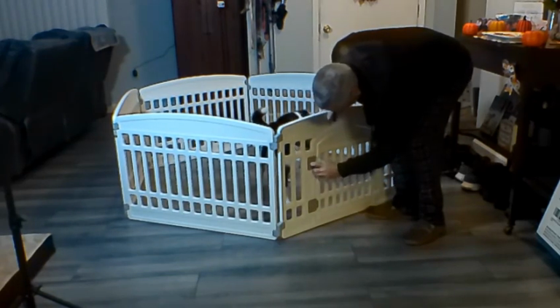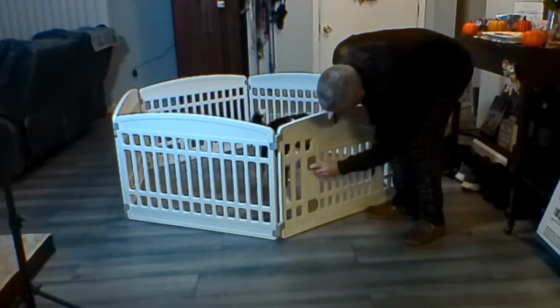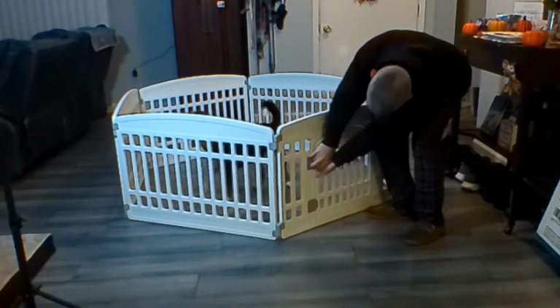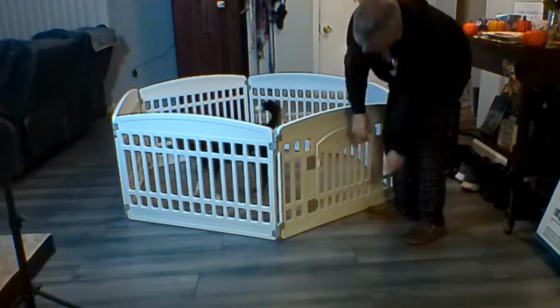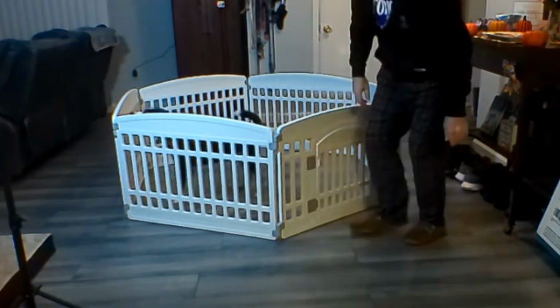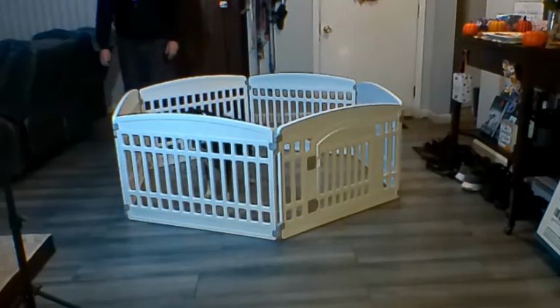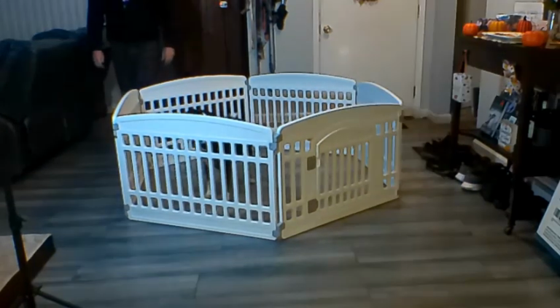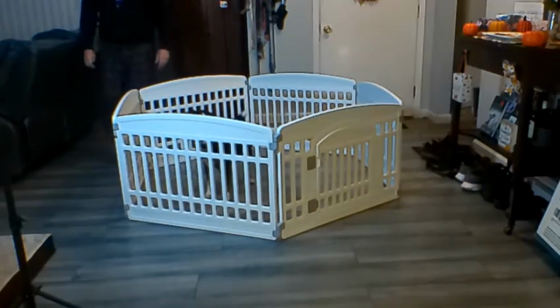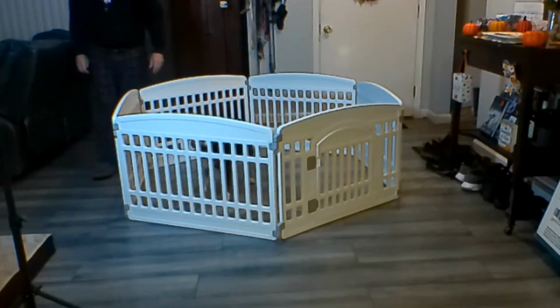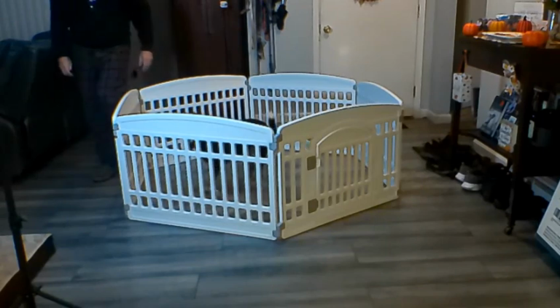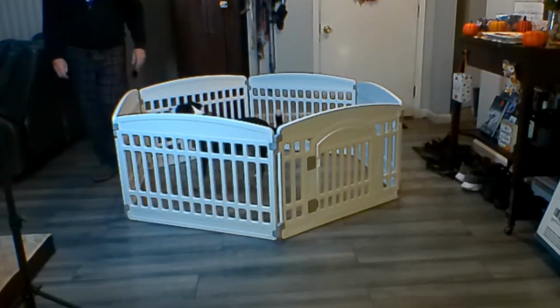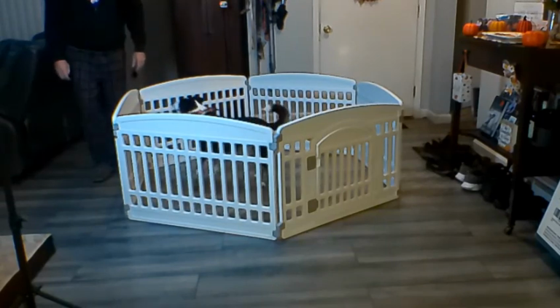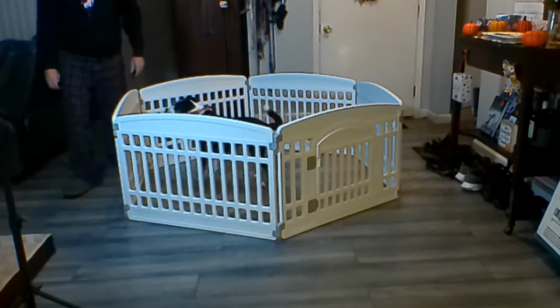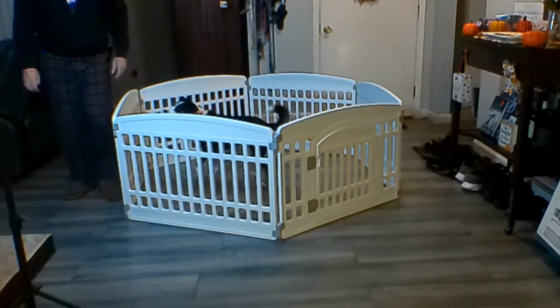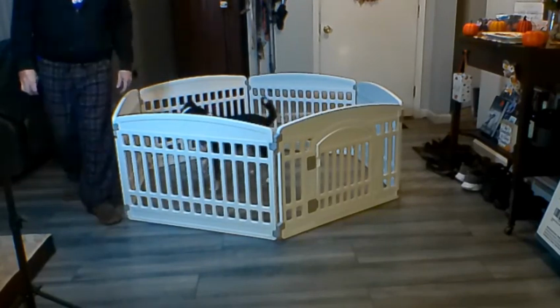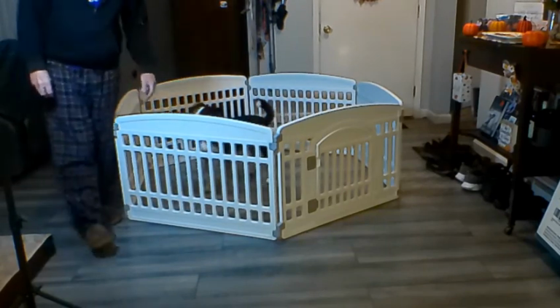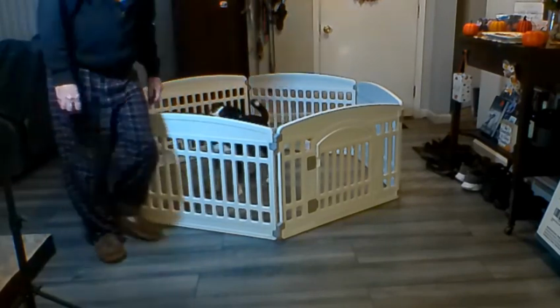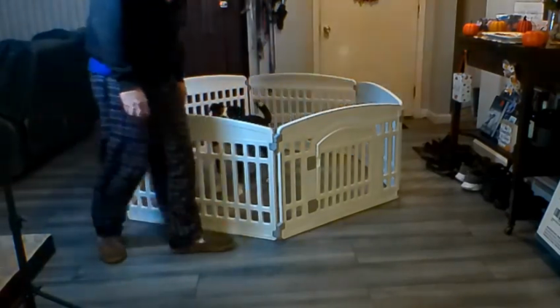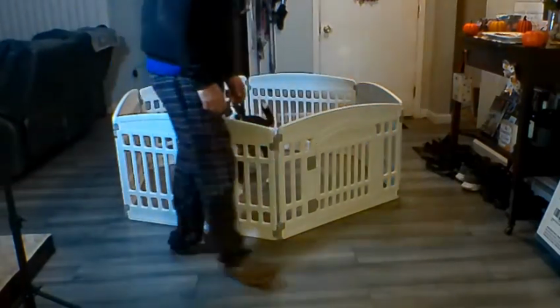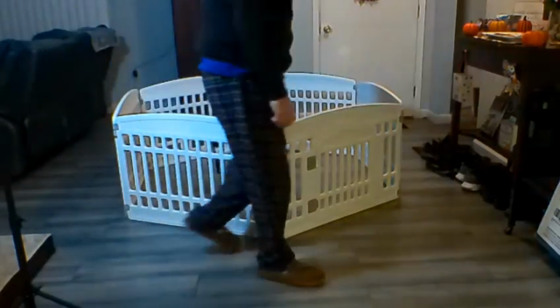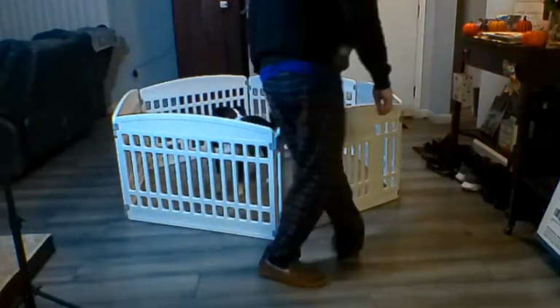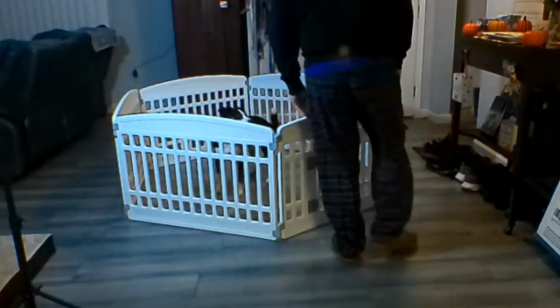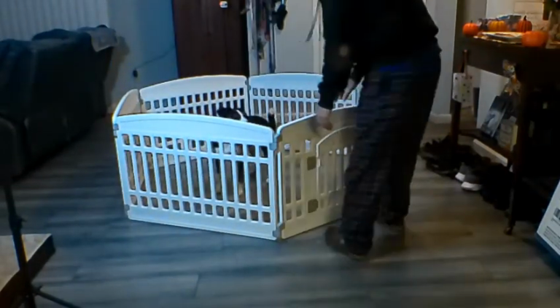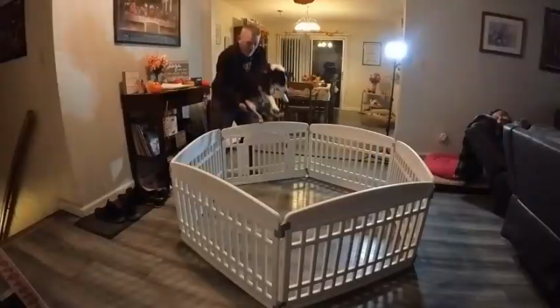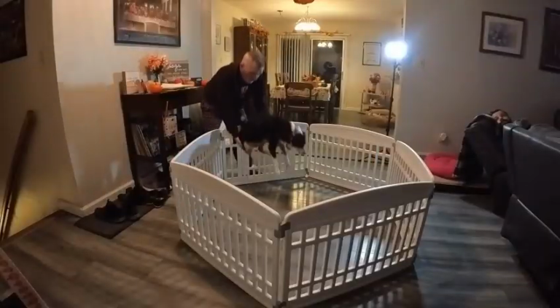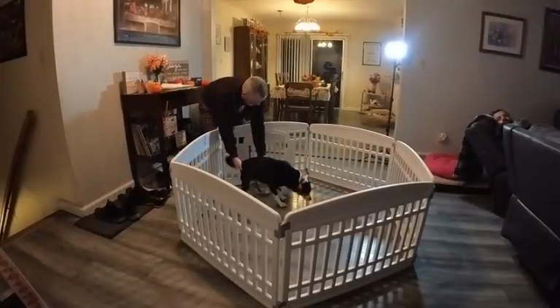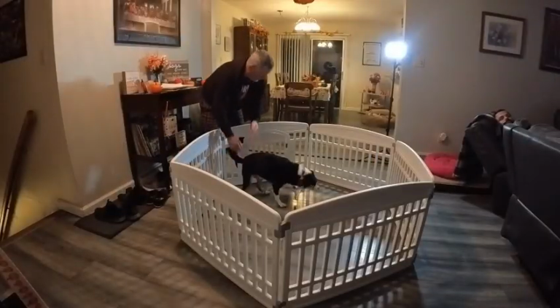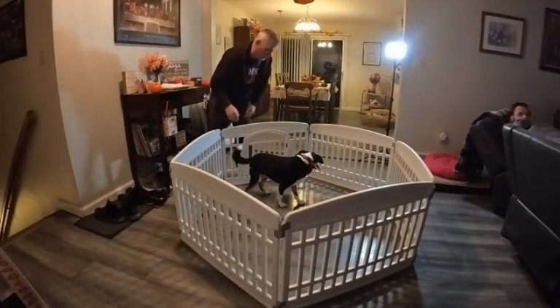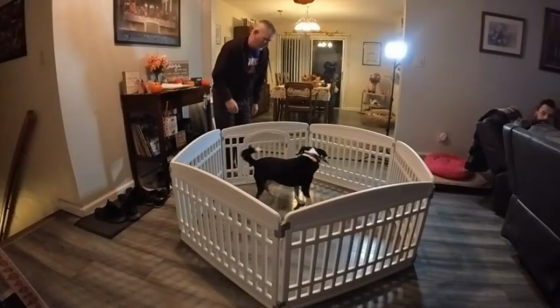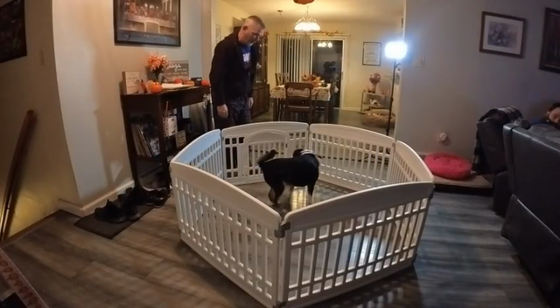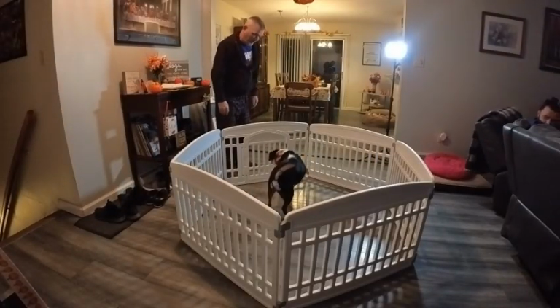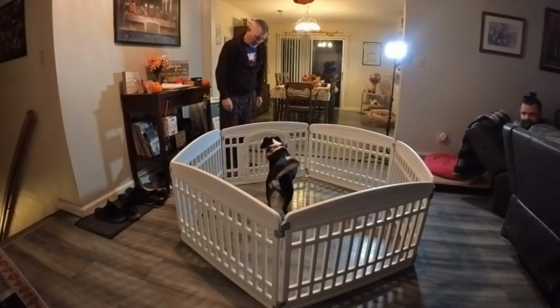Lightweight, easy to assemble. This is the six panel one — very durable, good for outside. It's made of plastic, and as you can see, he loves it.